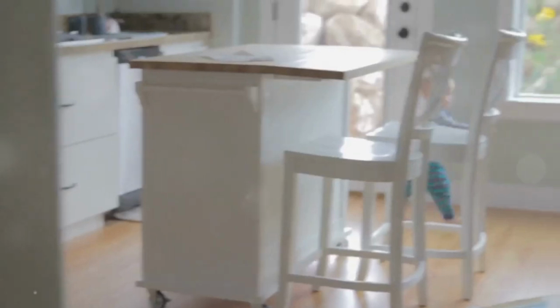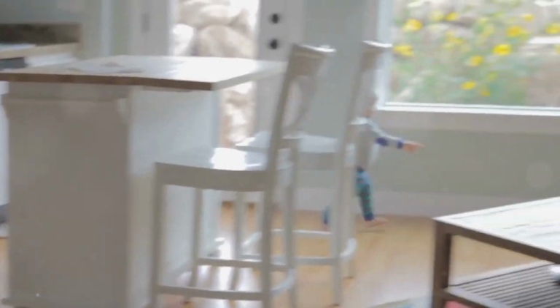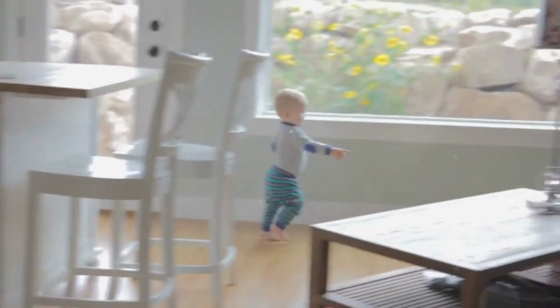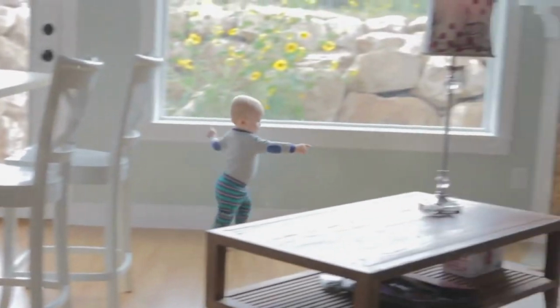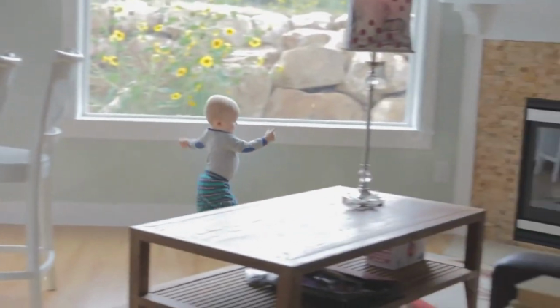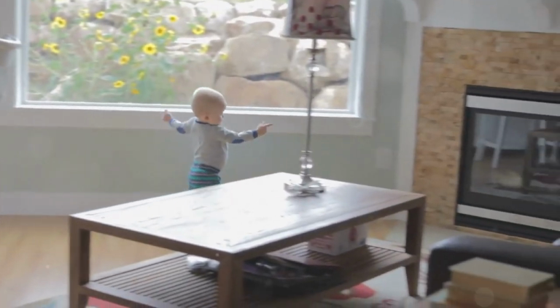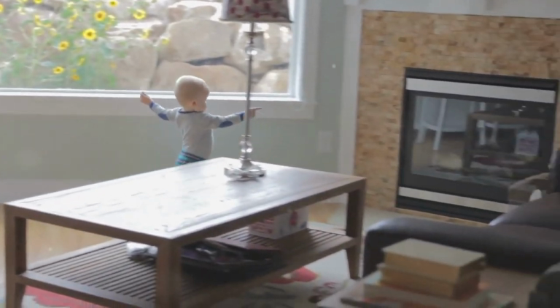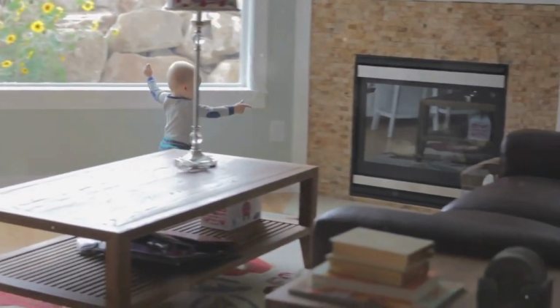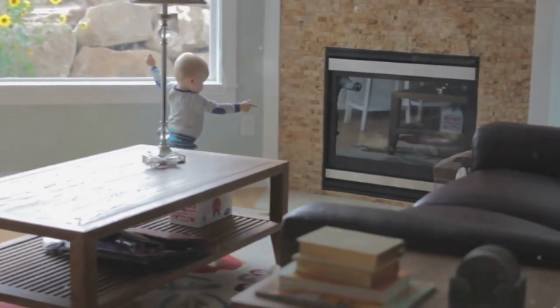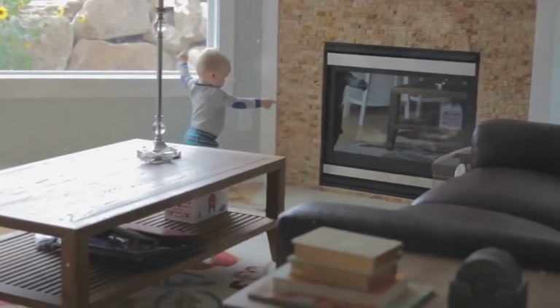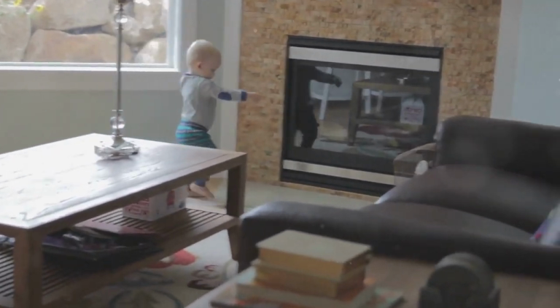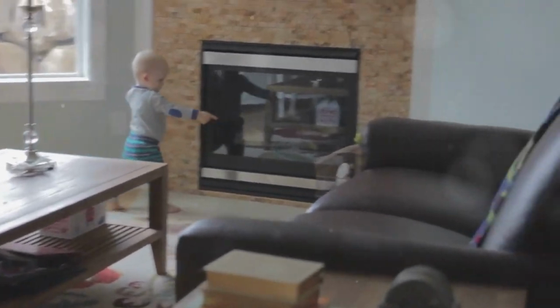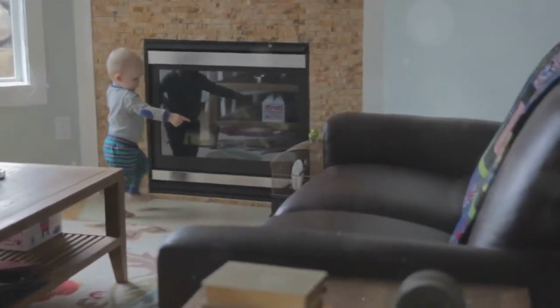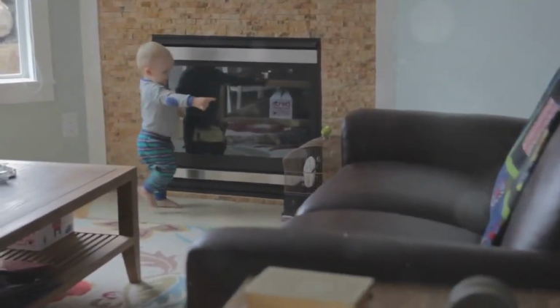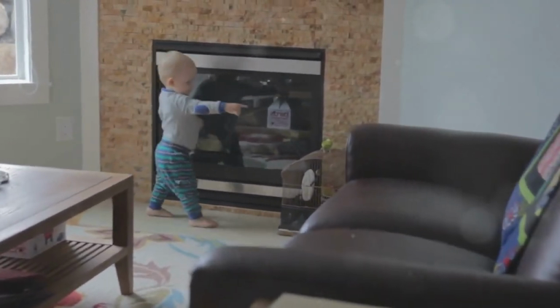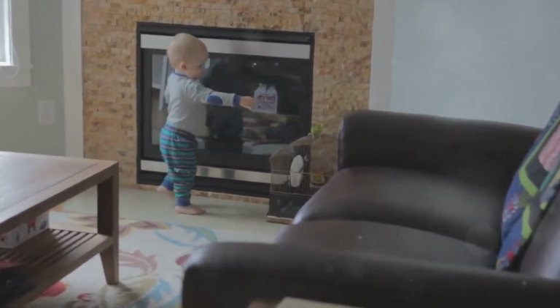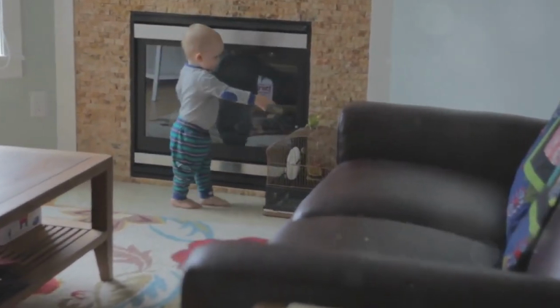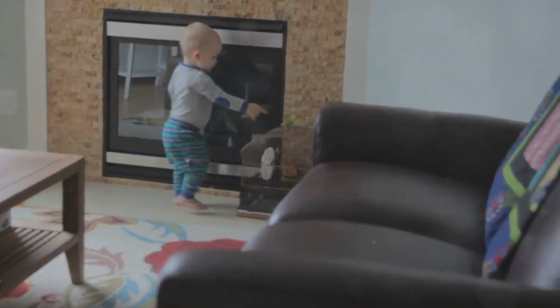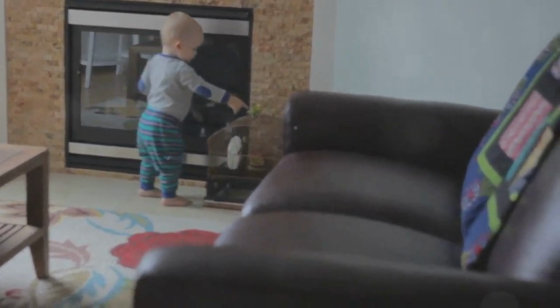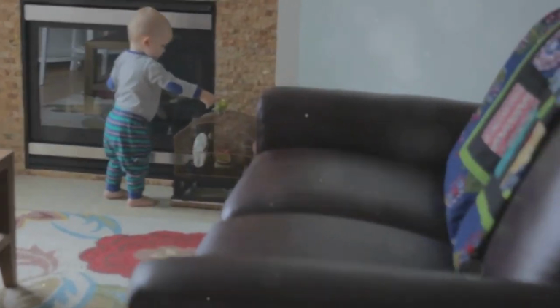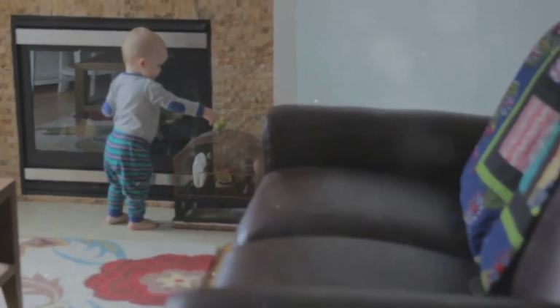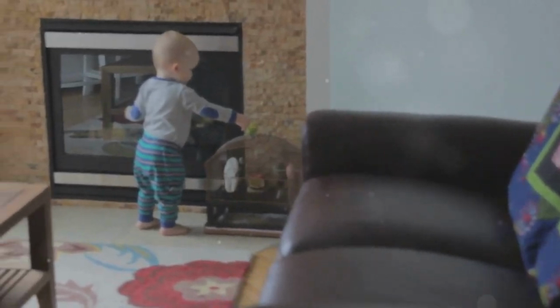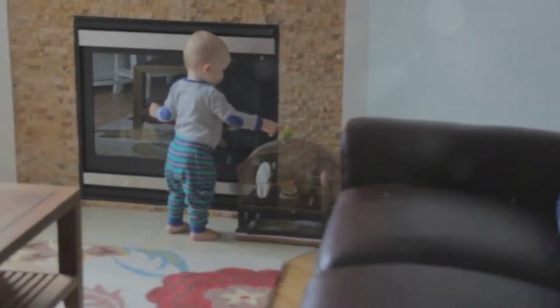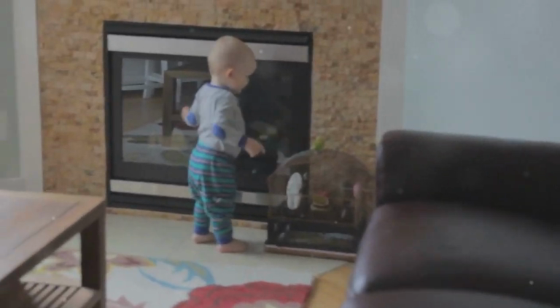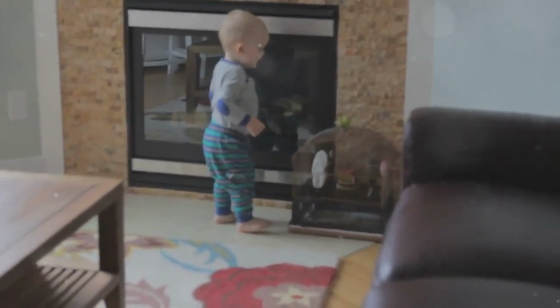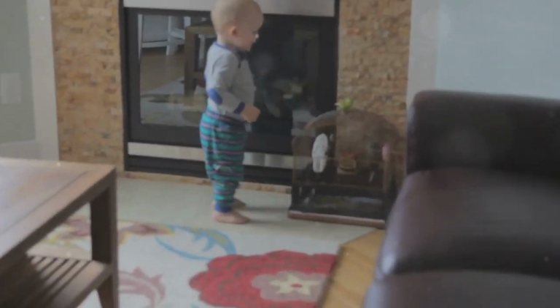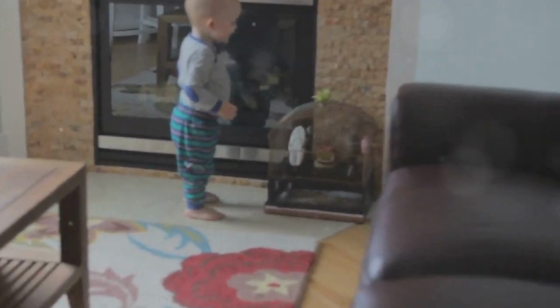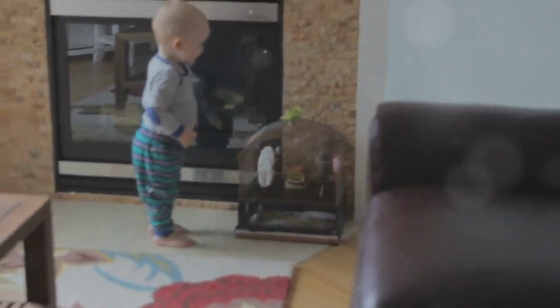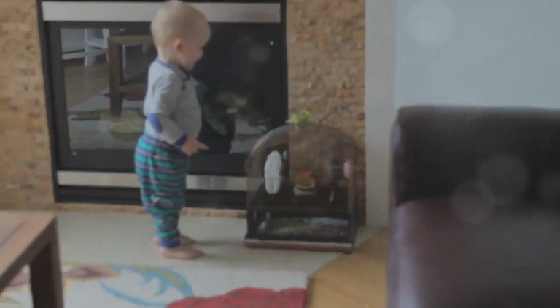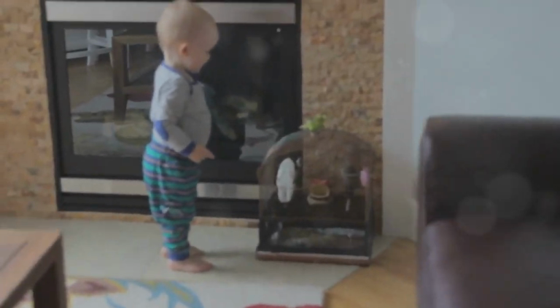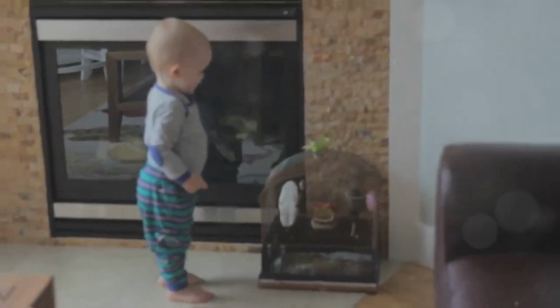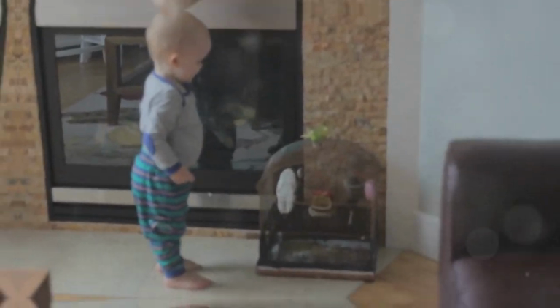Got a little one running around? Finding the perfect coffee table that's both stylish and toddler-friendly can be a real challenge. But don't worry, we've got you covered.